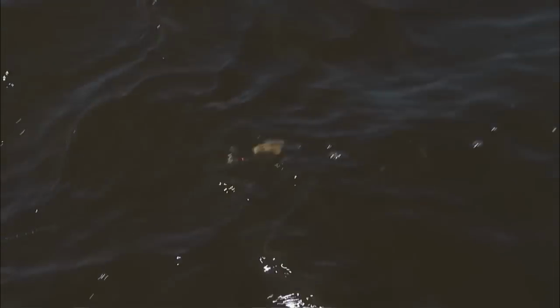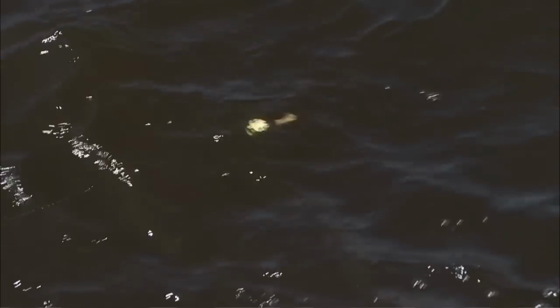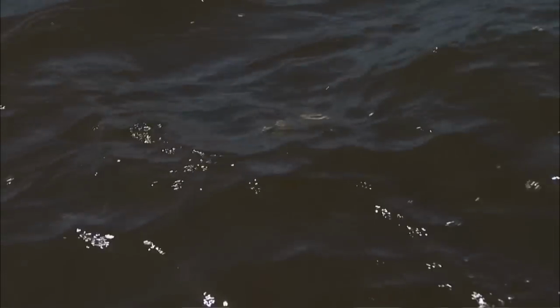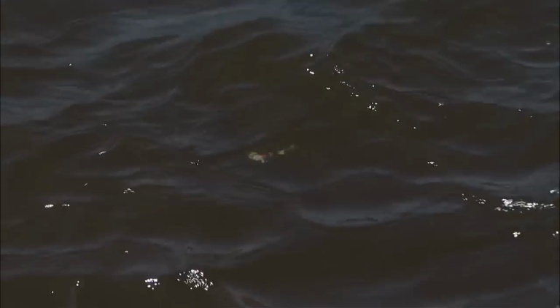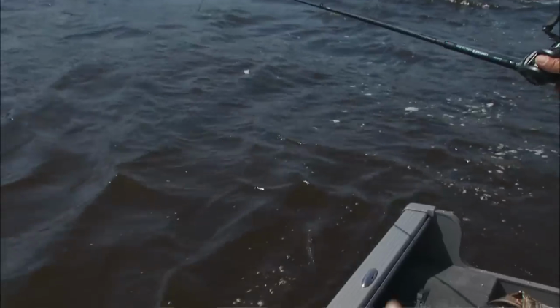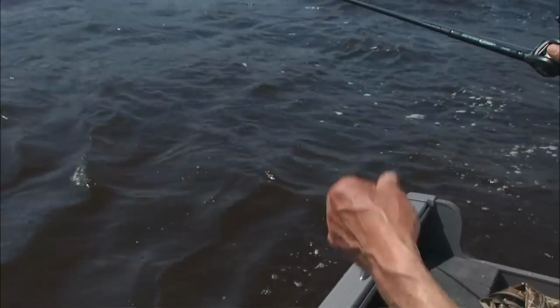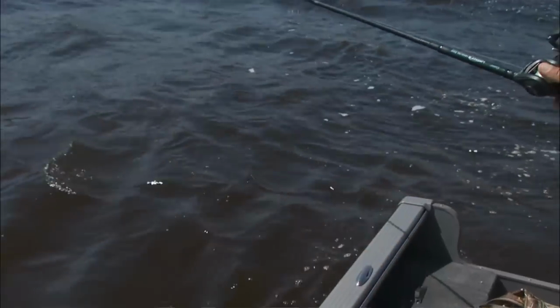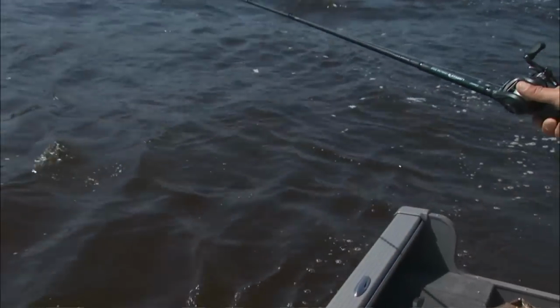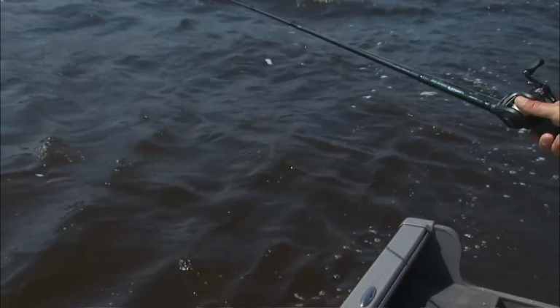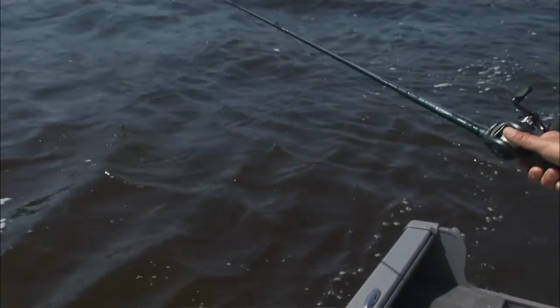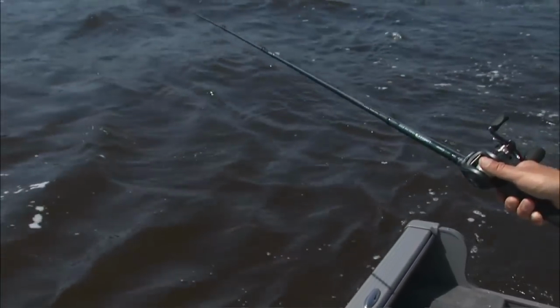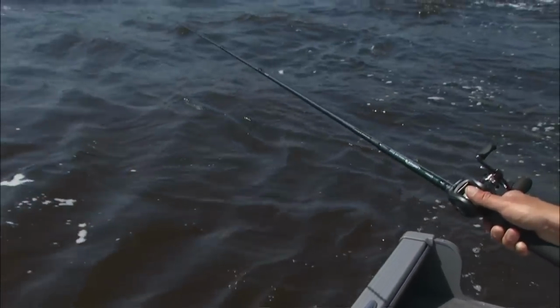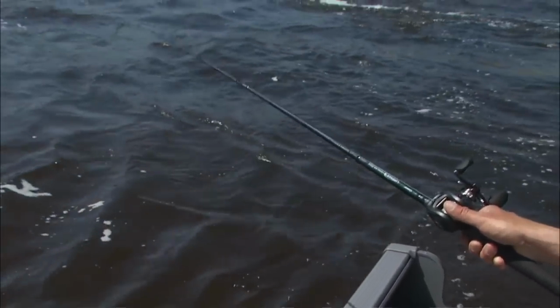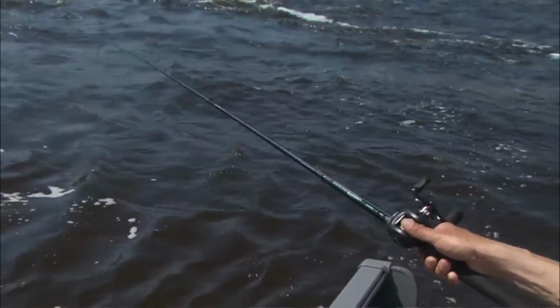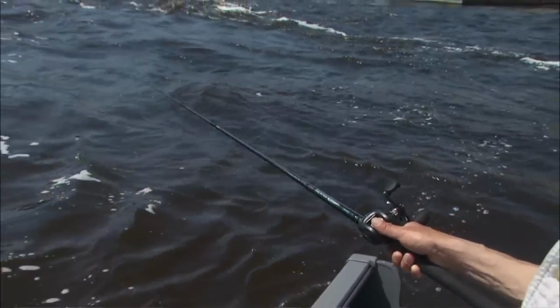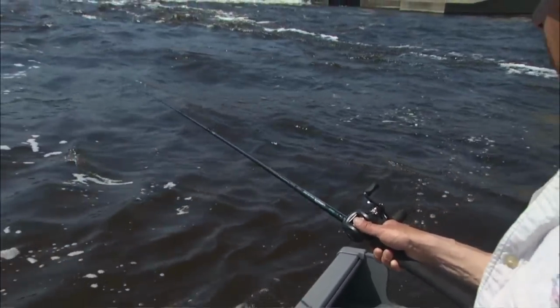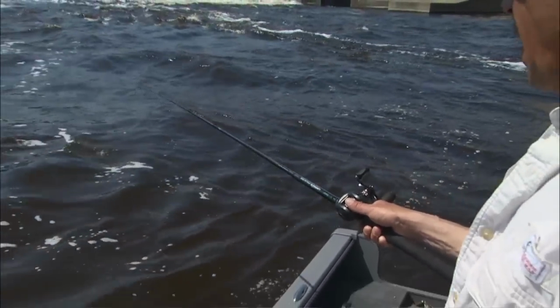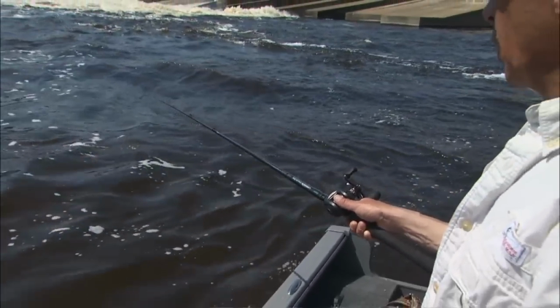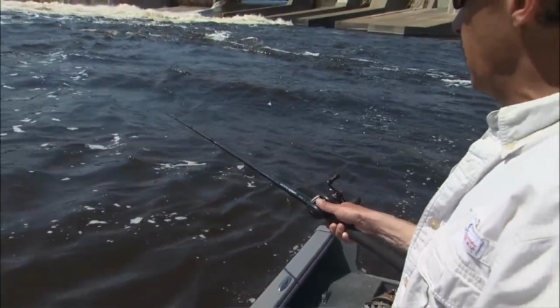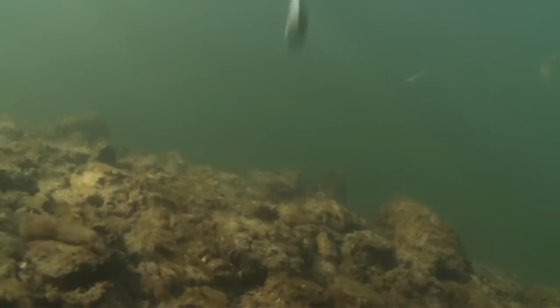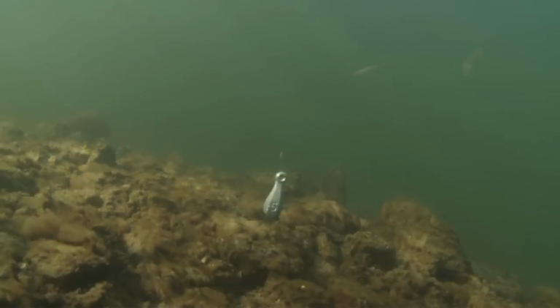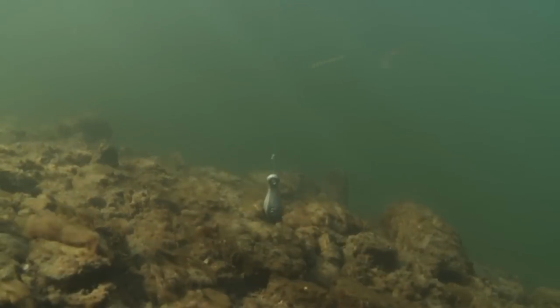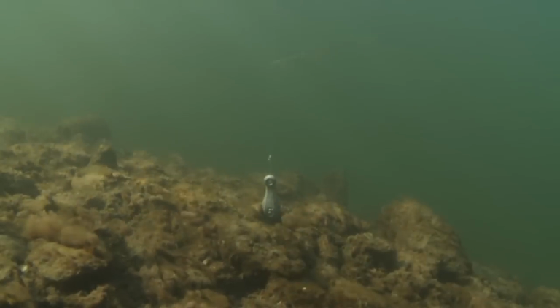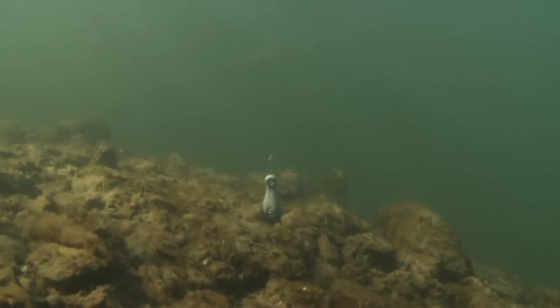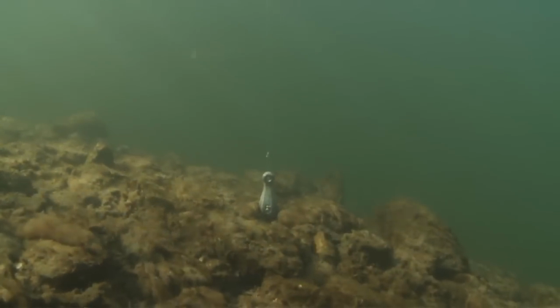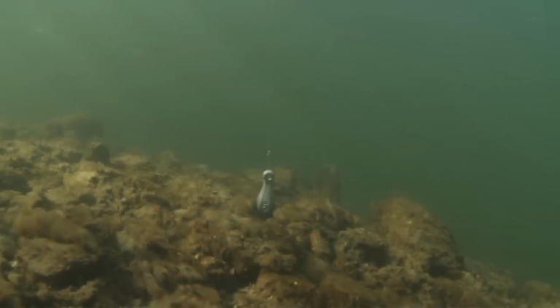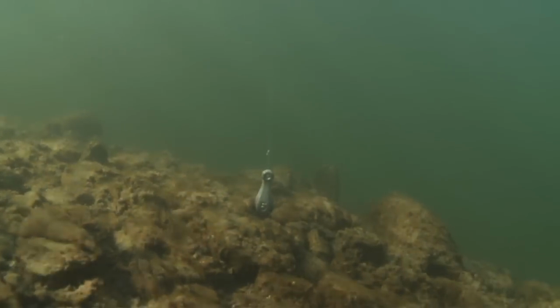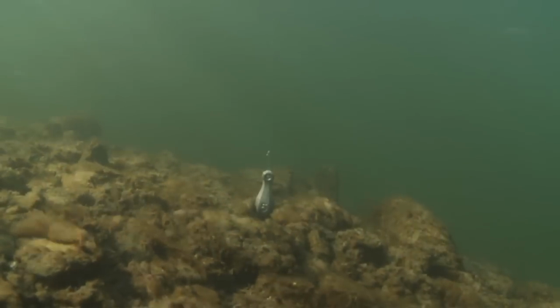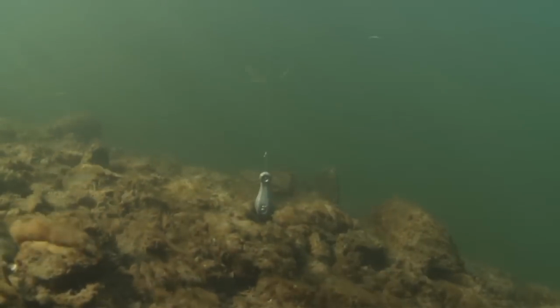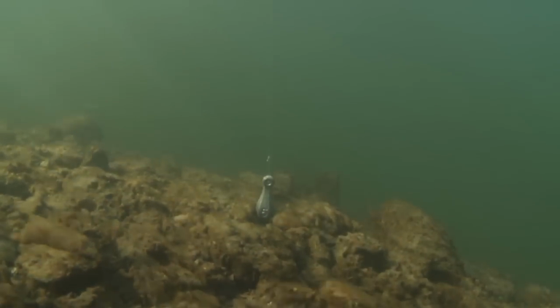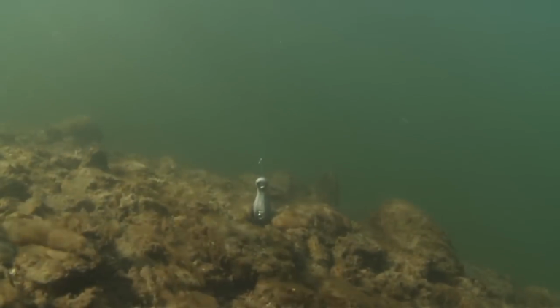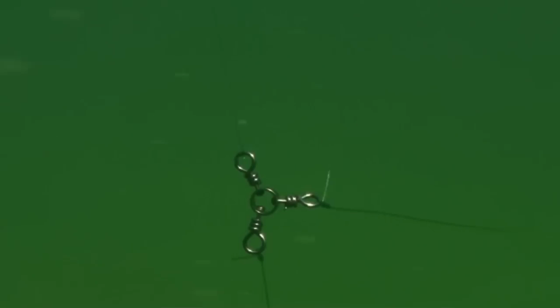Sometimes in real deep water you could actually lift it up off the bottom. One thing you'll notice is what depth of water we're in — boom, I'm on the bottom right there. We're in about 10 to 12 foot of water.